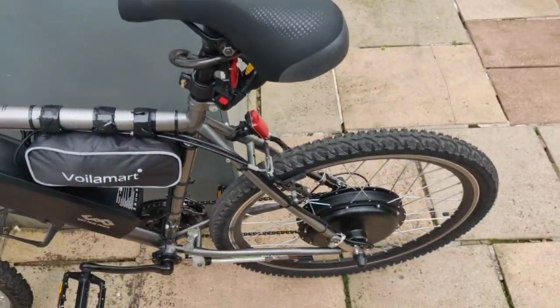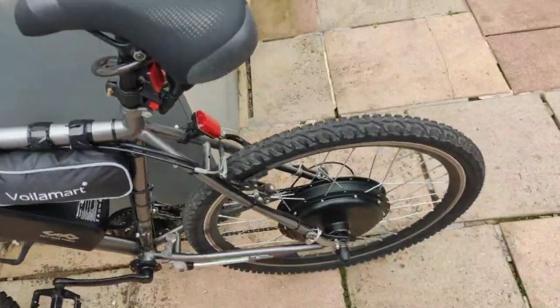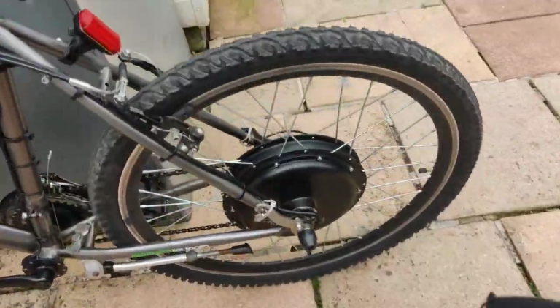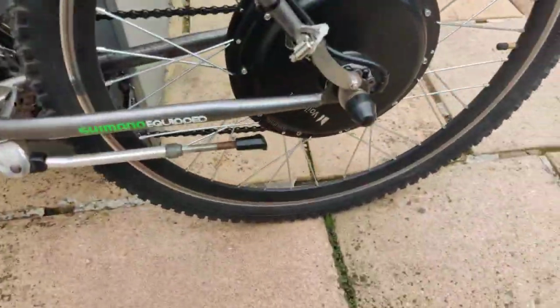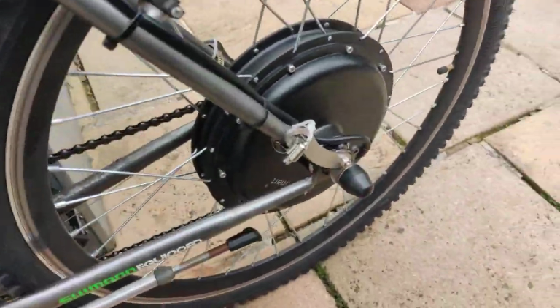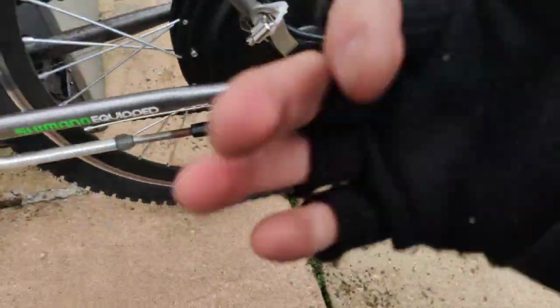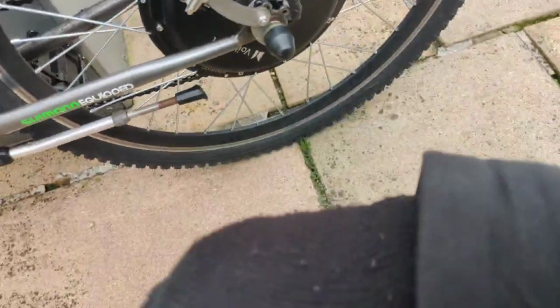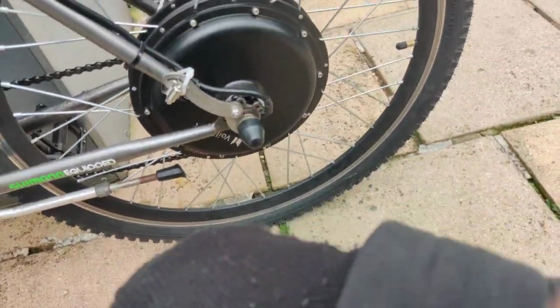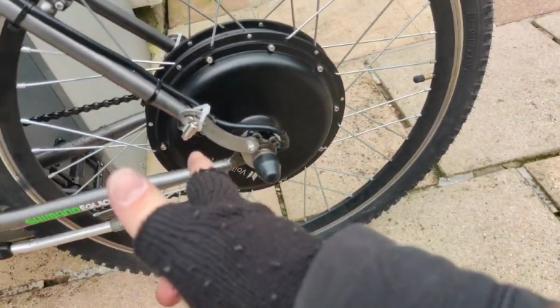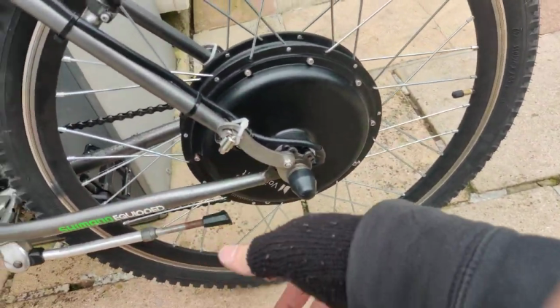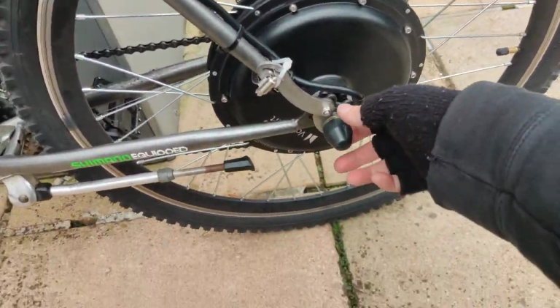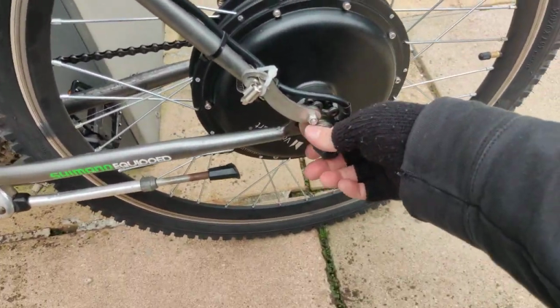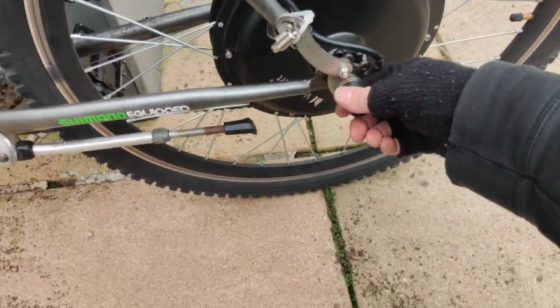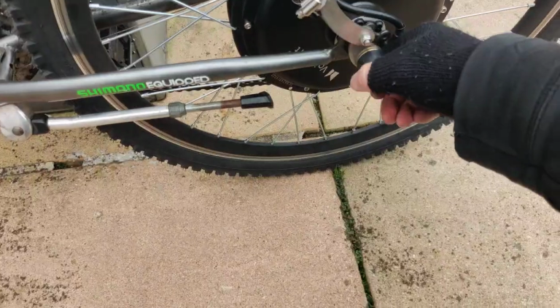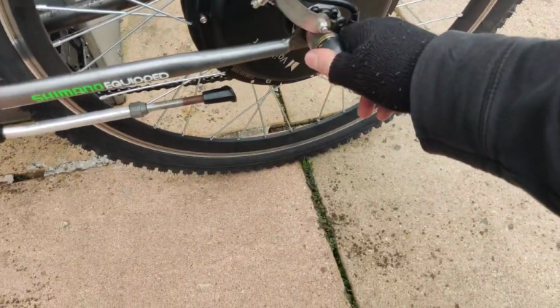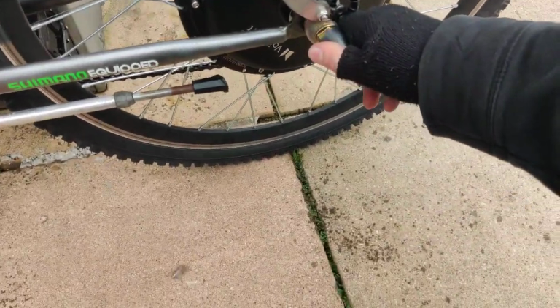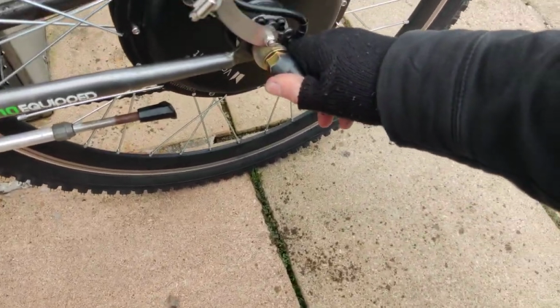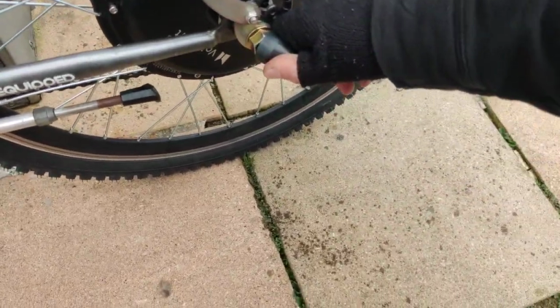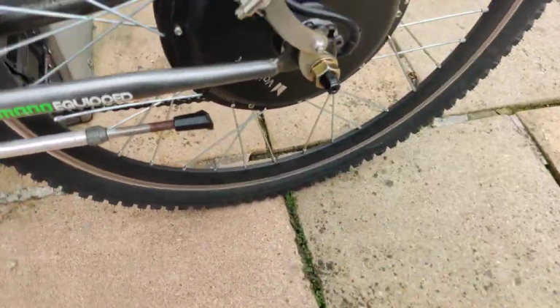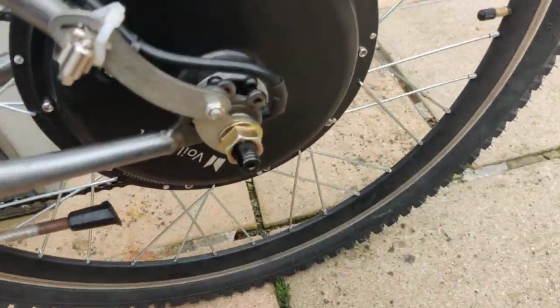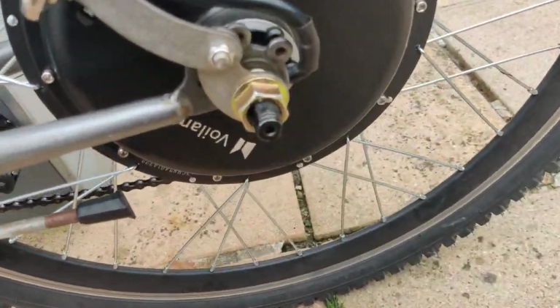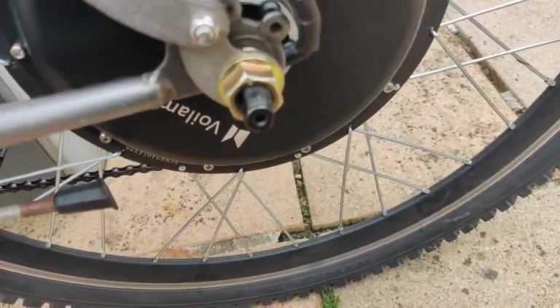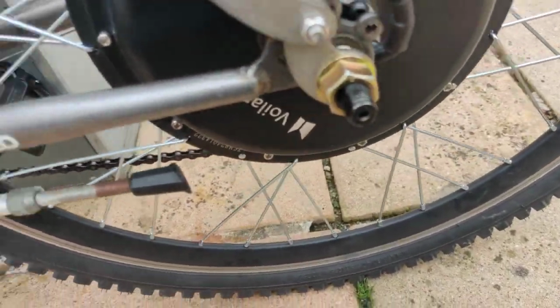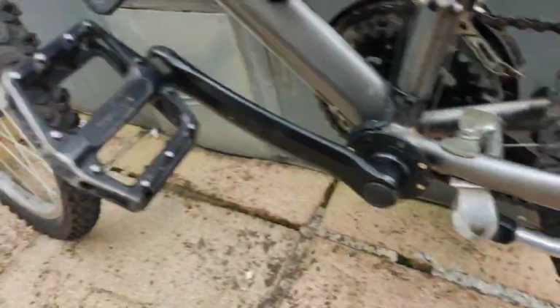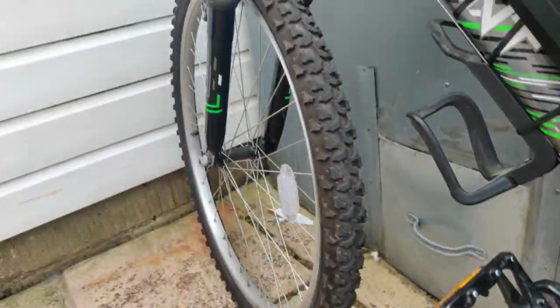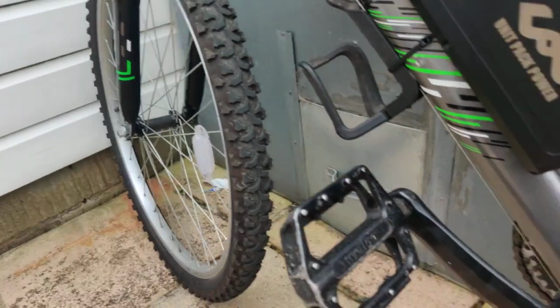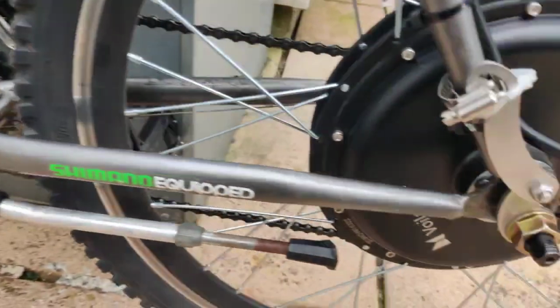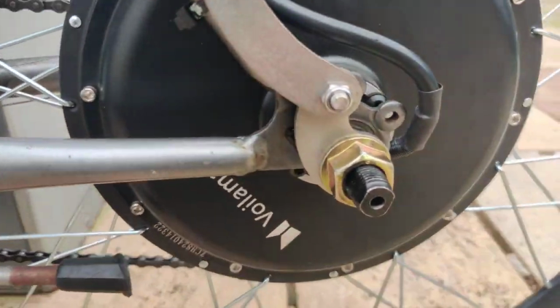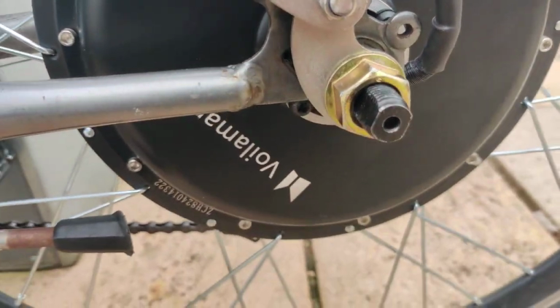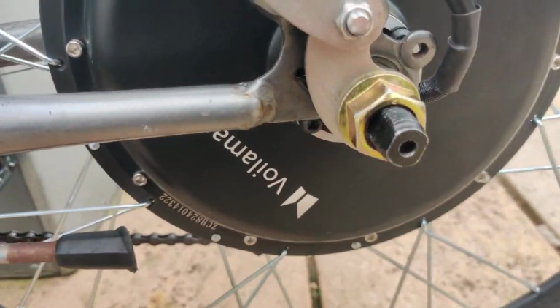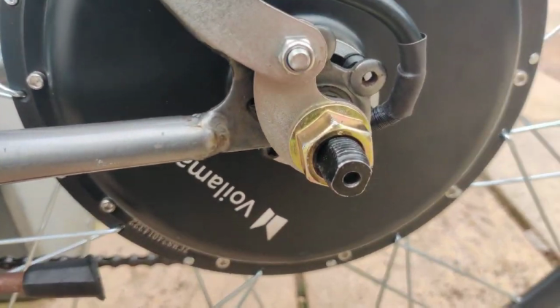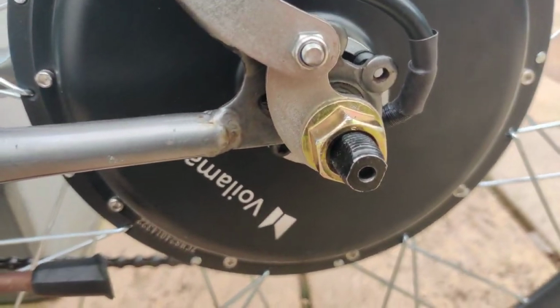Just to be honest about this — you're going to need some pretty specialist tools if you're going to change this, because the nuts on this are gigantic compared to your normal nuts on most push bikes. They're huge.